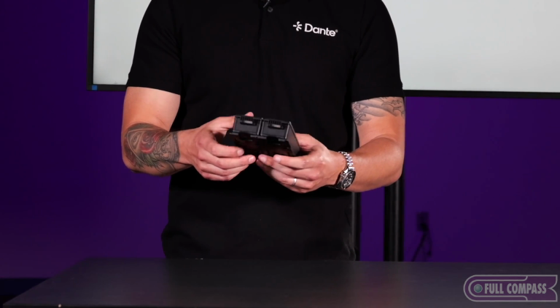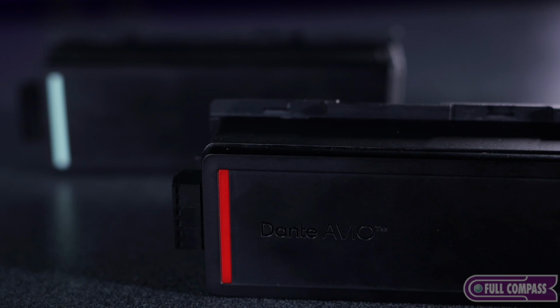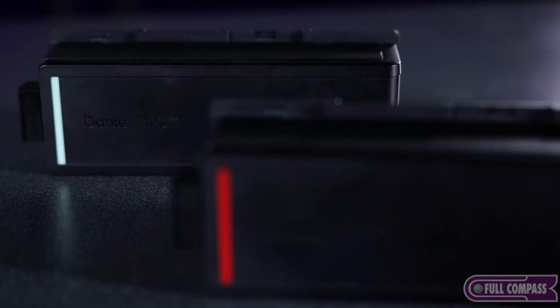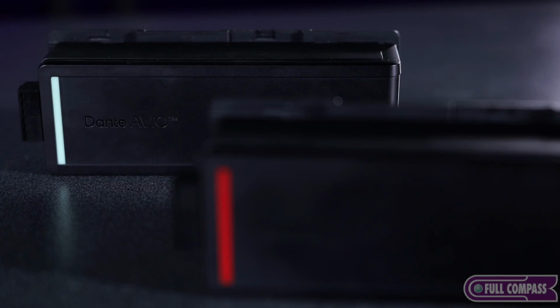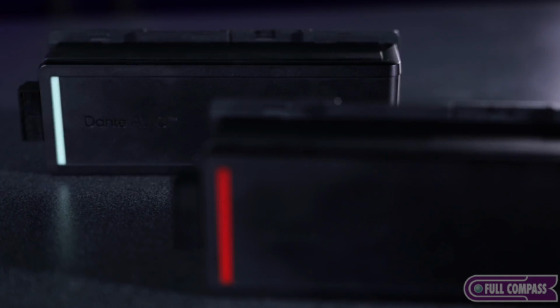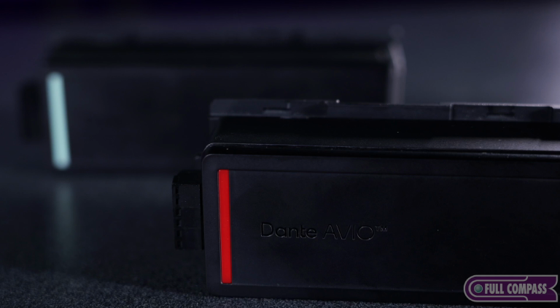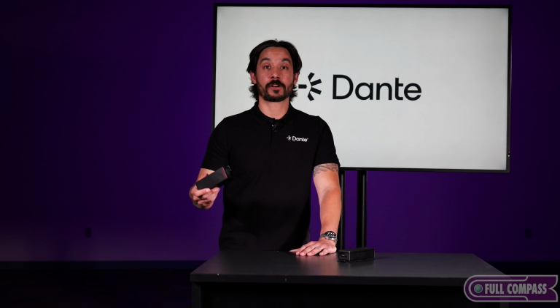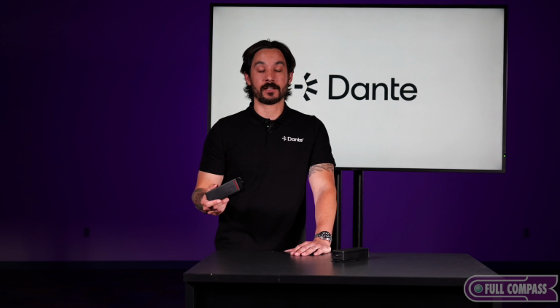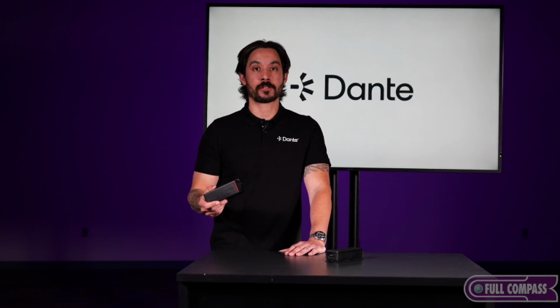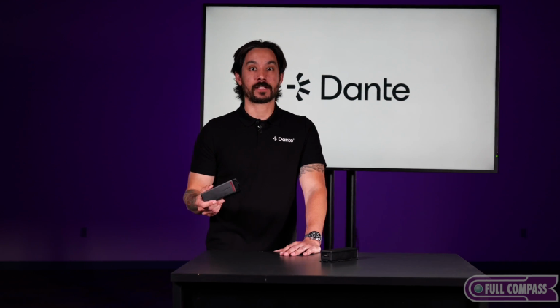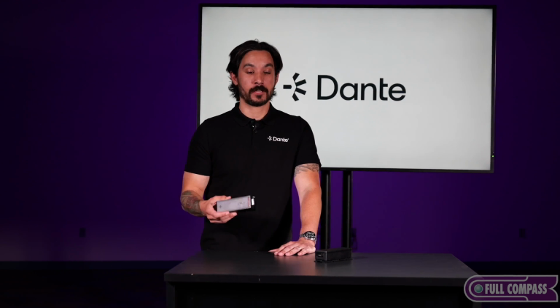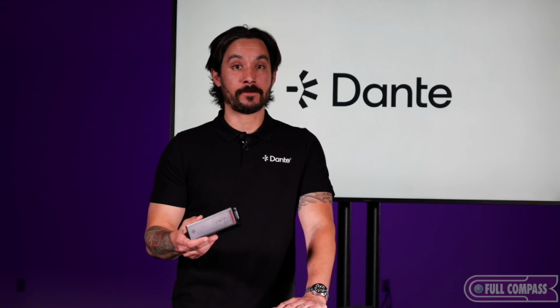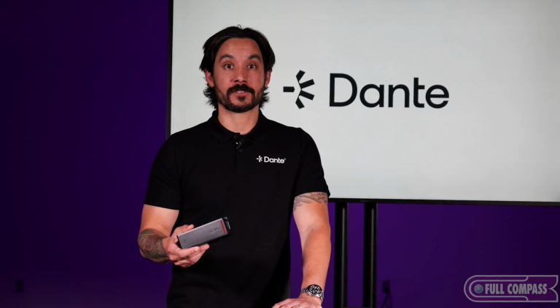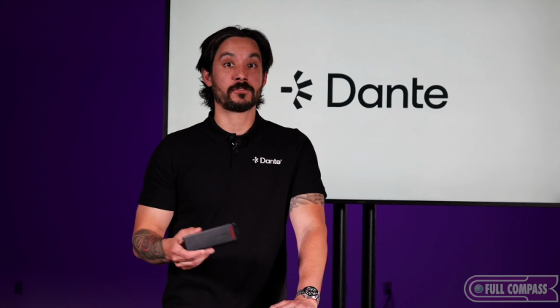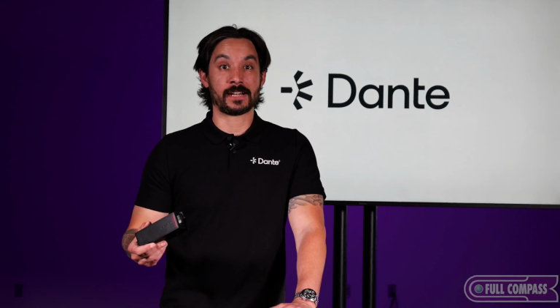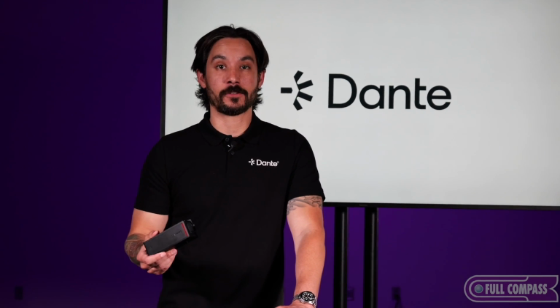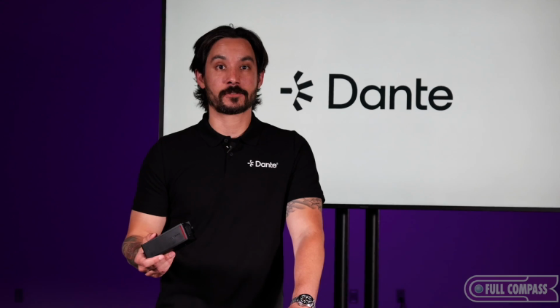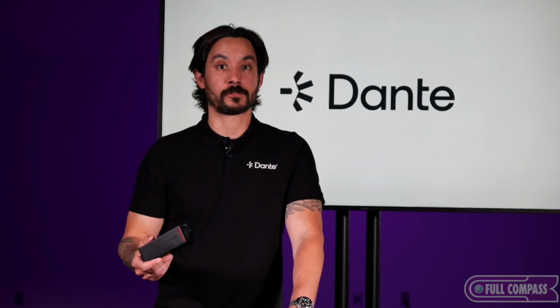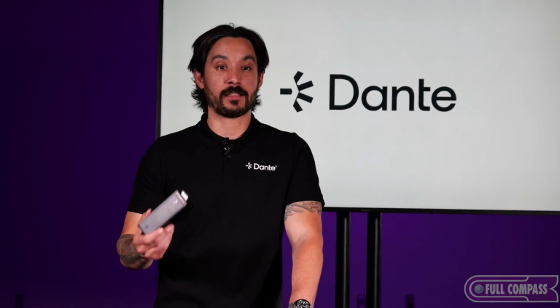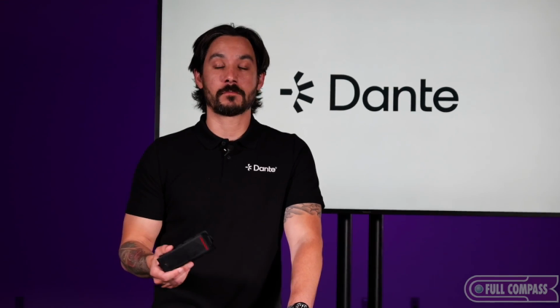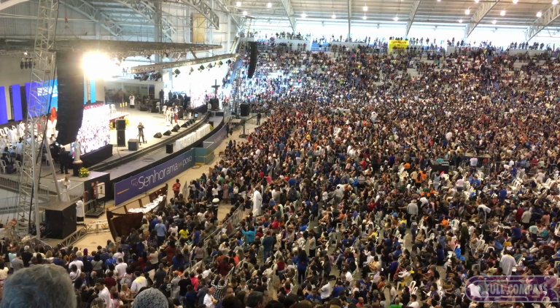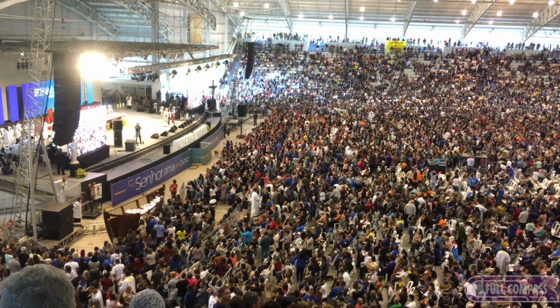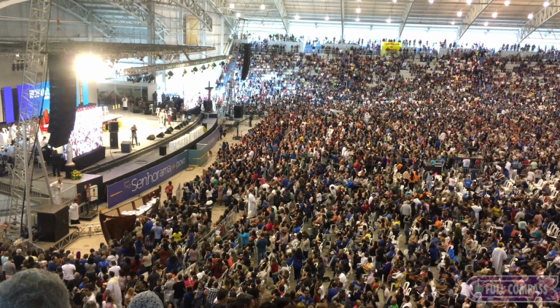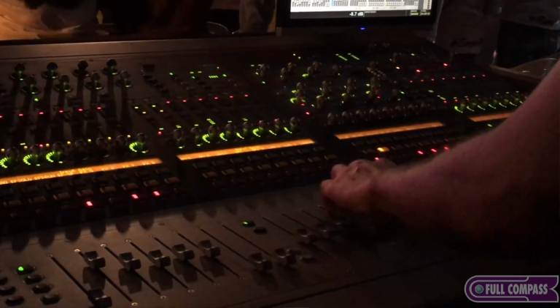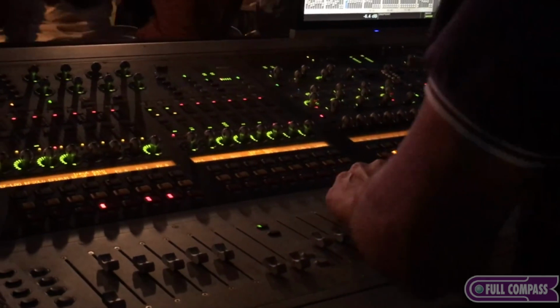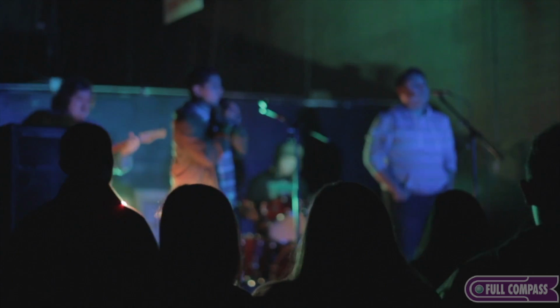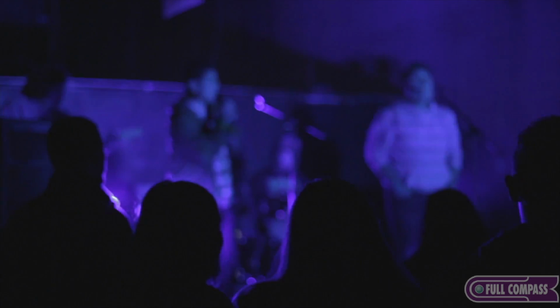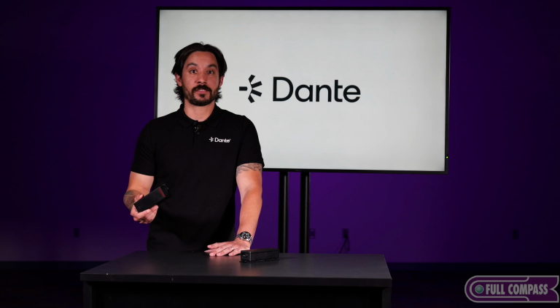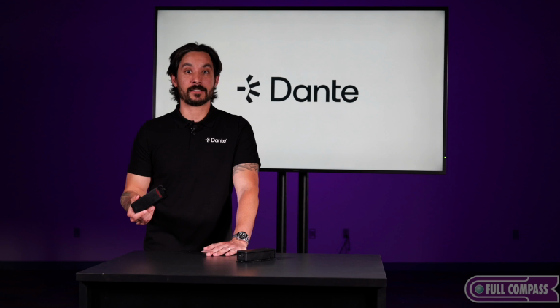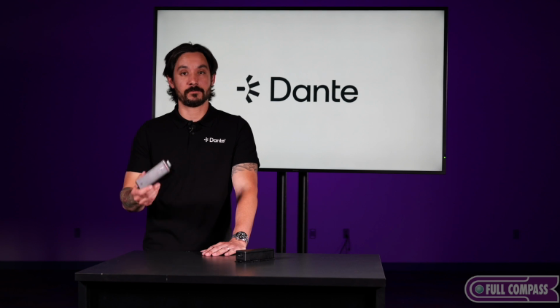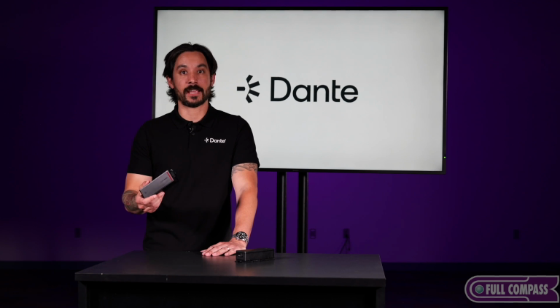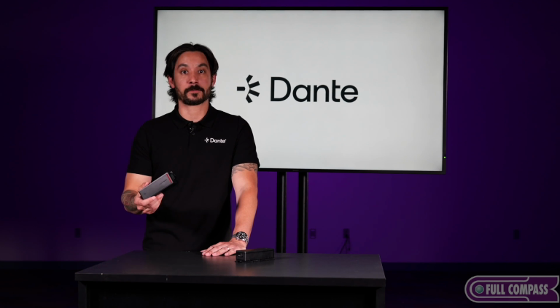Avio devices are a great way to get started with a Dante network or expand a Dante network you might already have. We see Avio devices being used in a variety of different use cases around the world — anything from house of worship, recording studios, live sound, really anywhere that you find Dante, you're going to see Avio adapters.